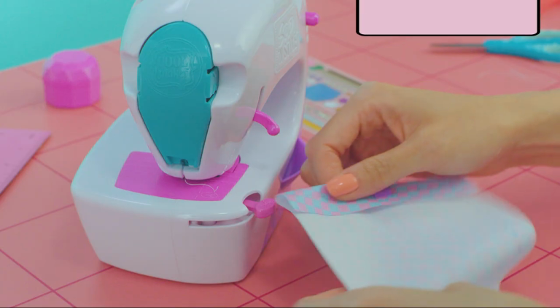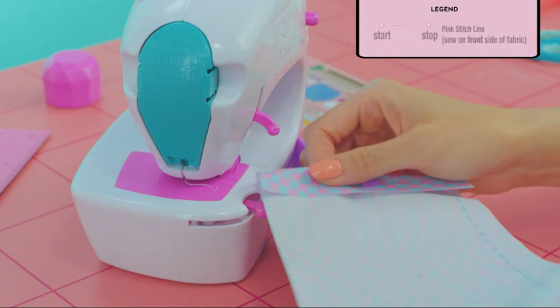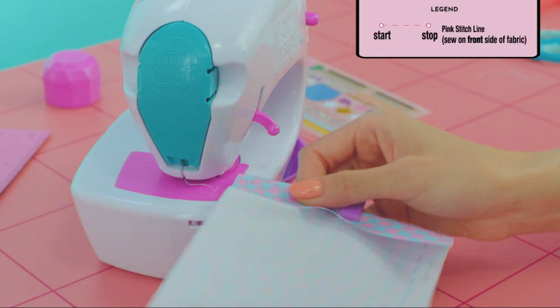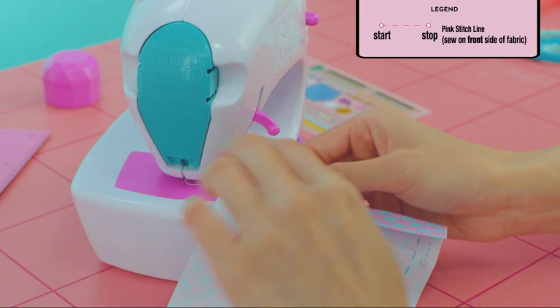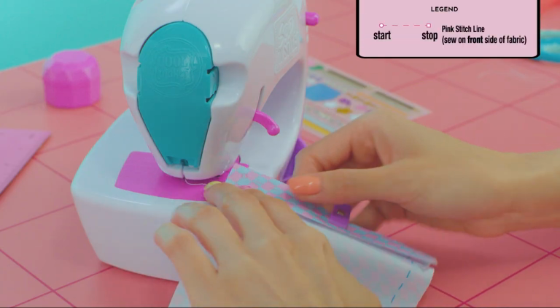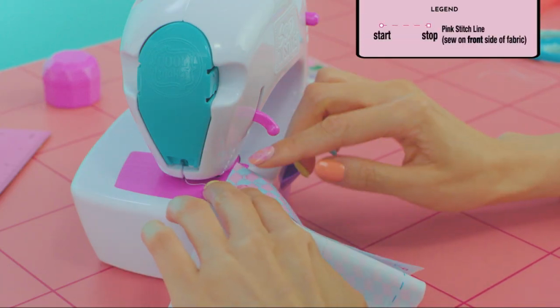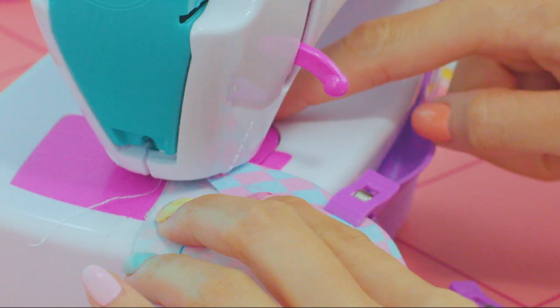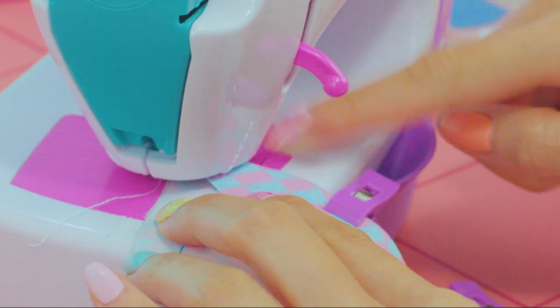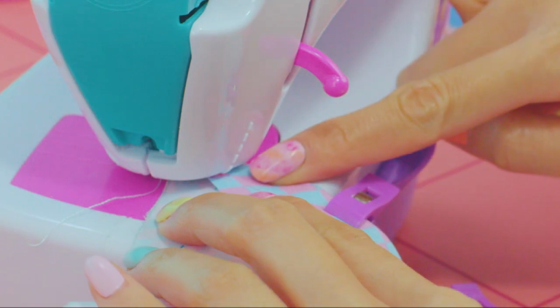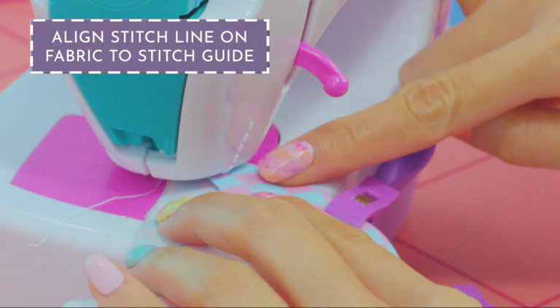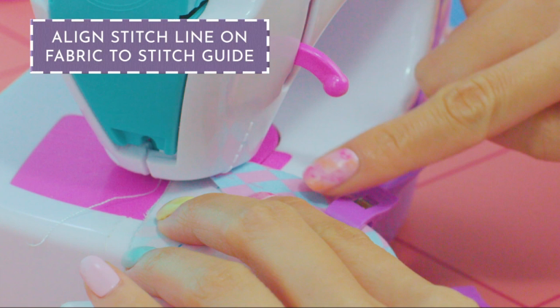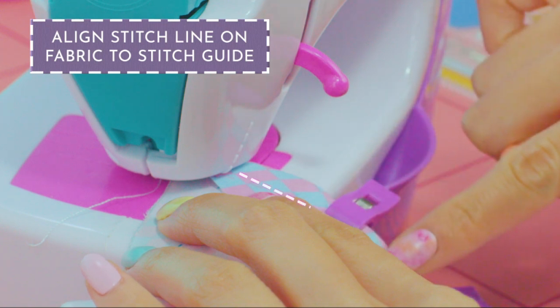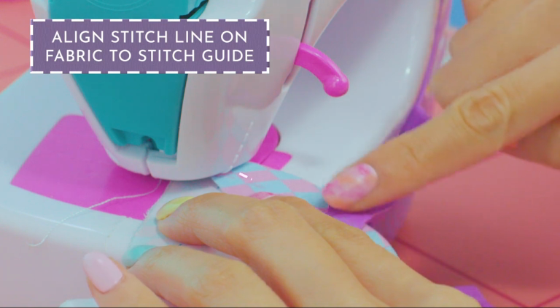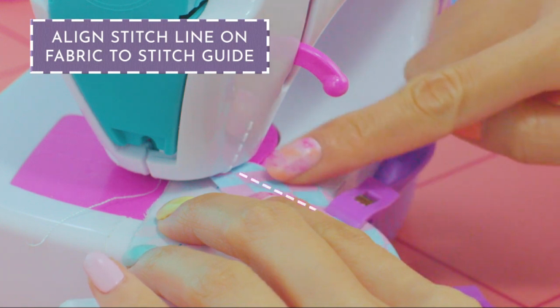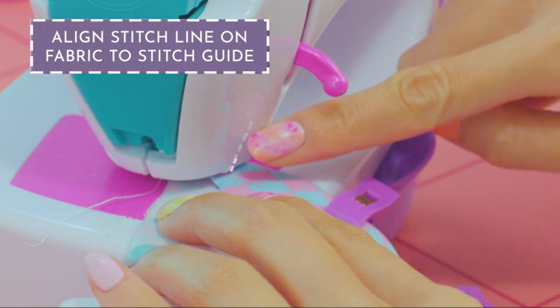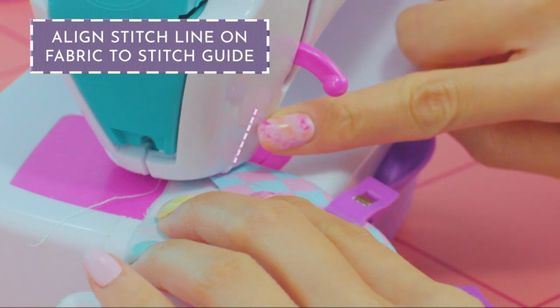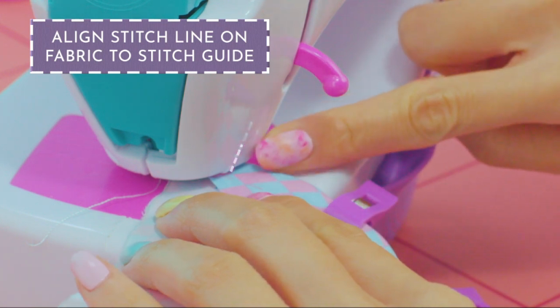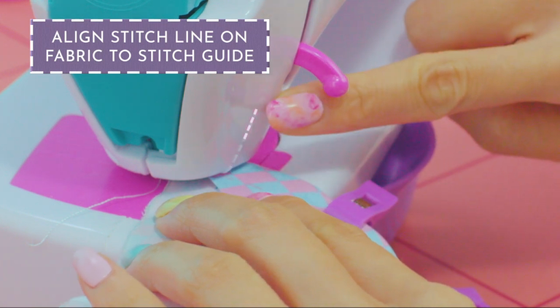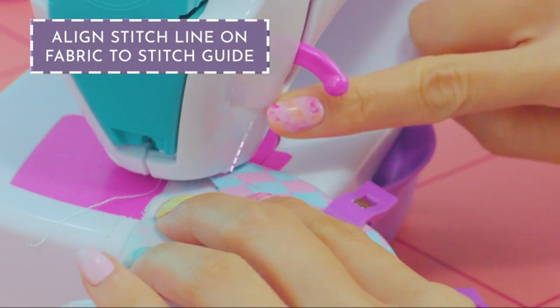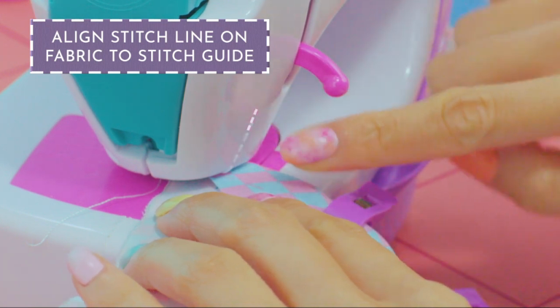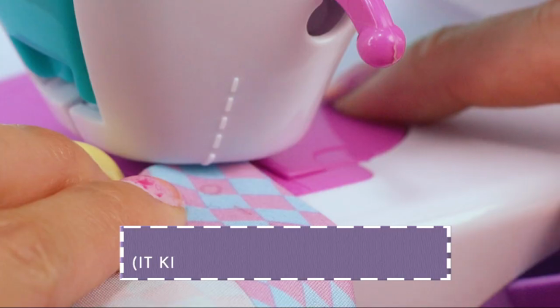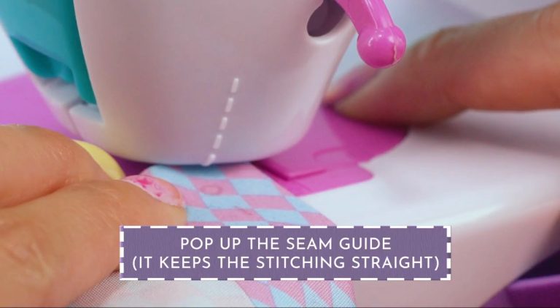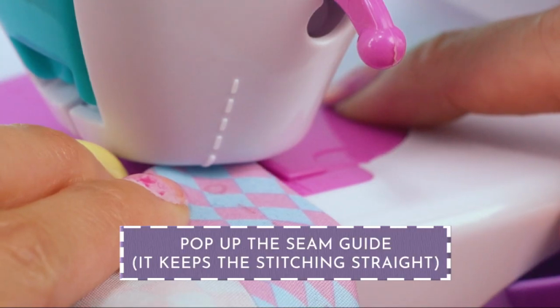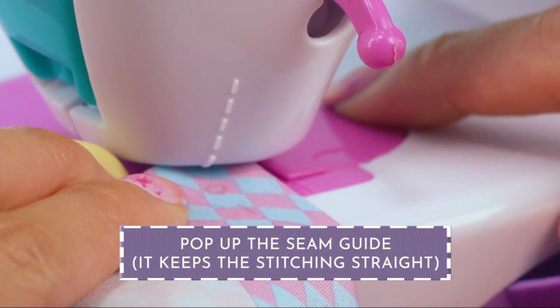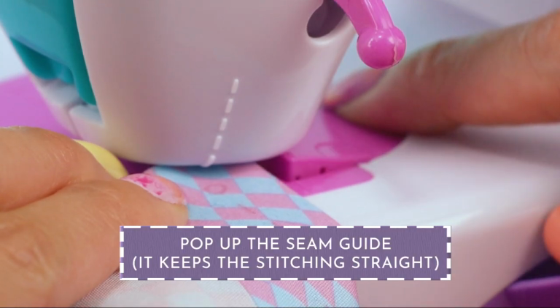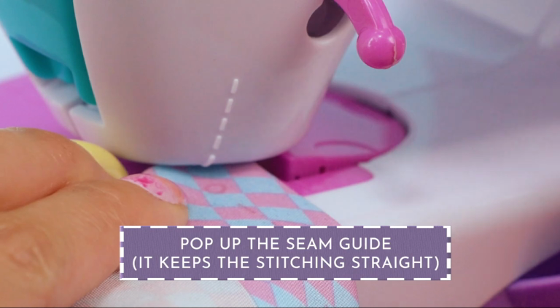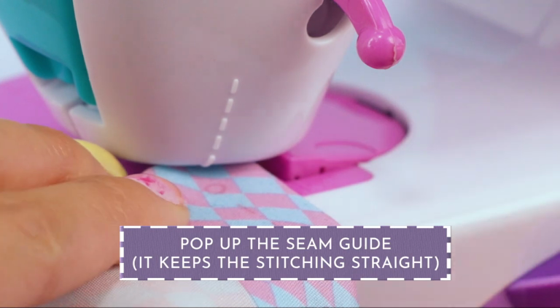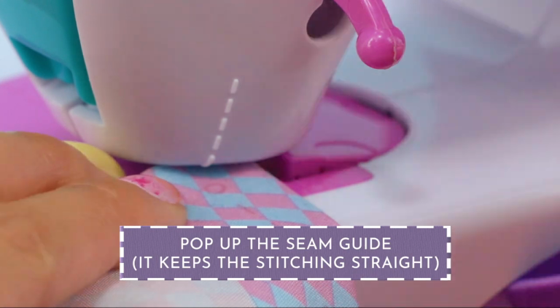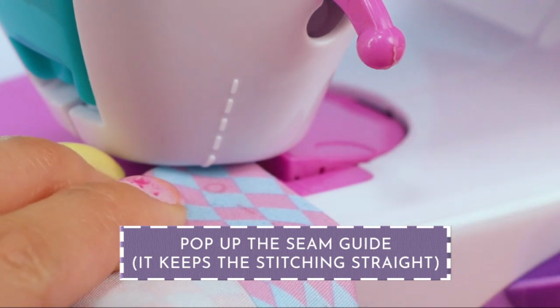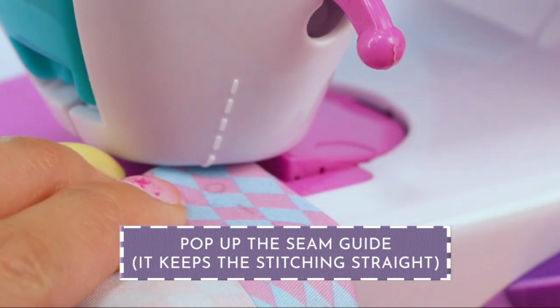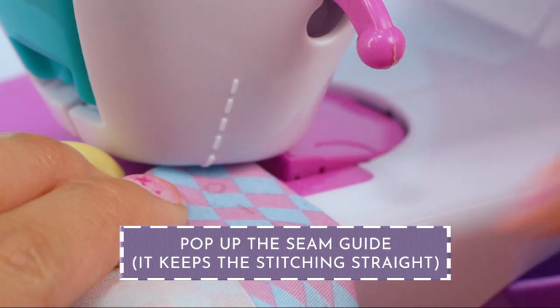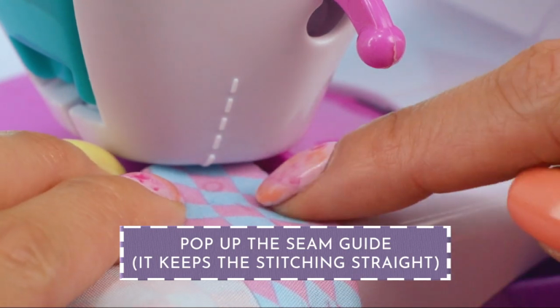Start with the first side. Align the stitch line on the fabric to the stitch guide on the machine. Press to pop up the seam guide — it'll help to keep the stitching straight.